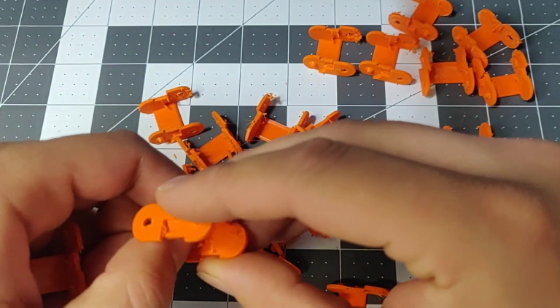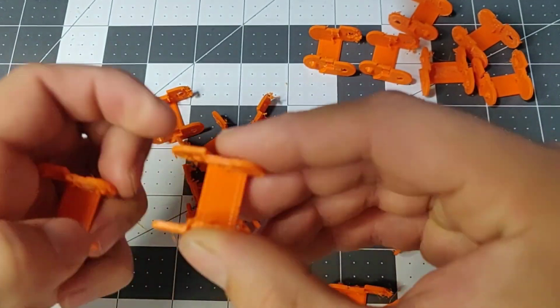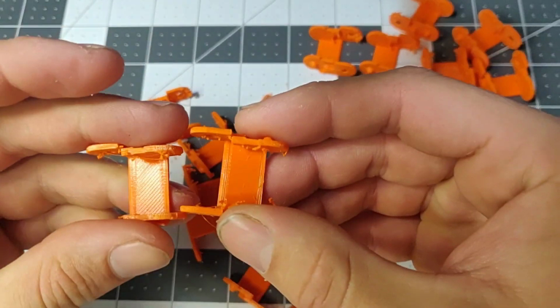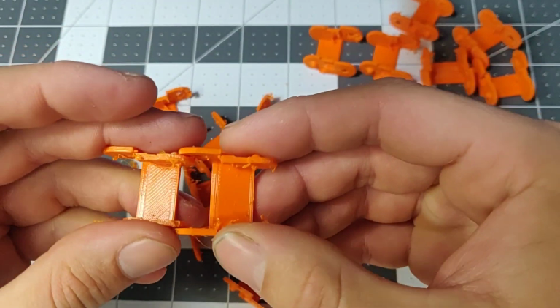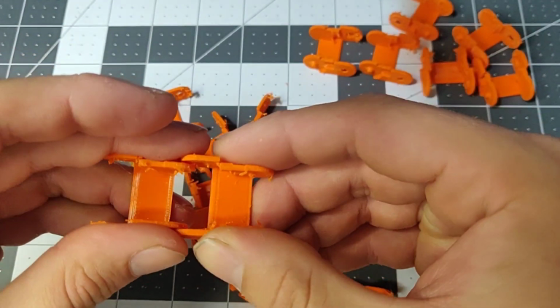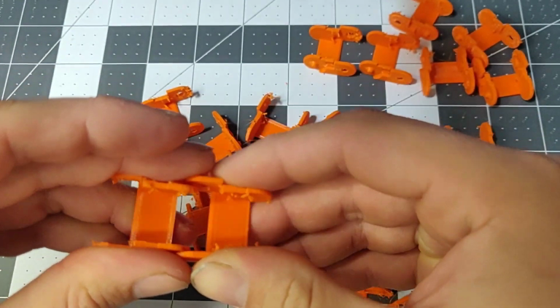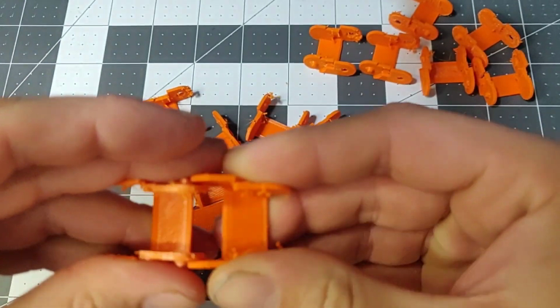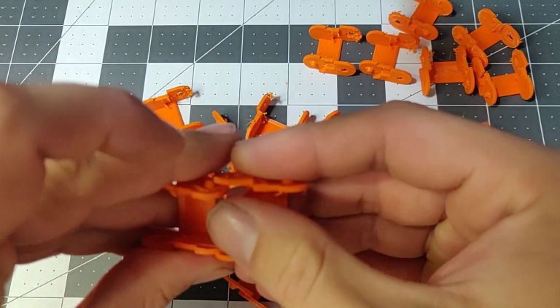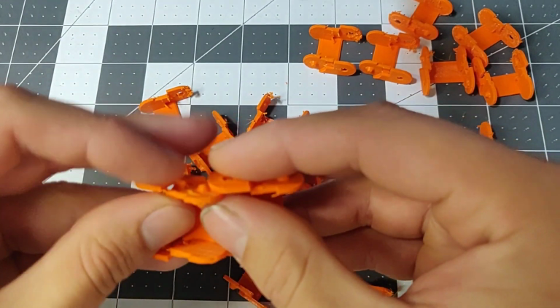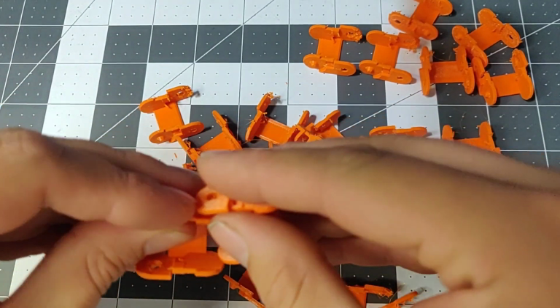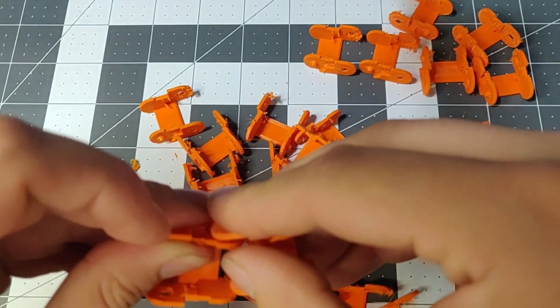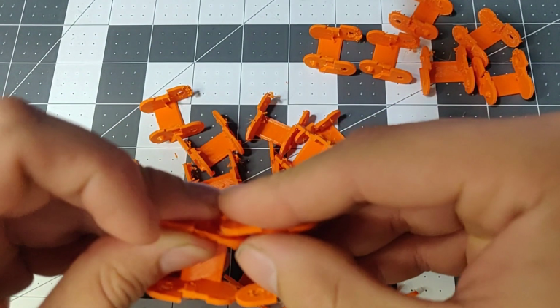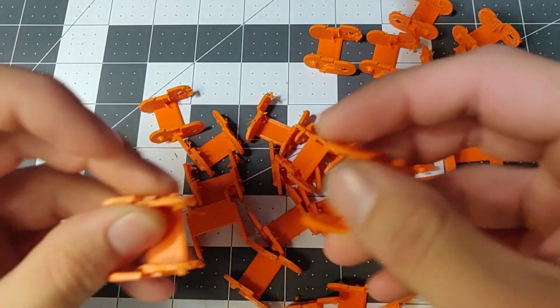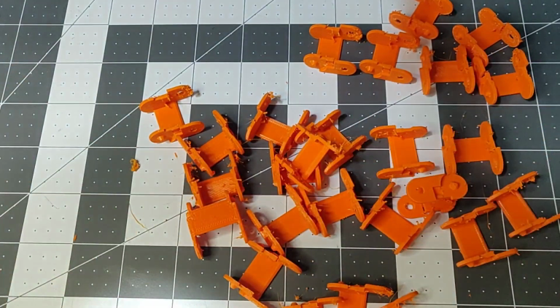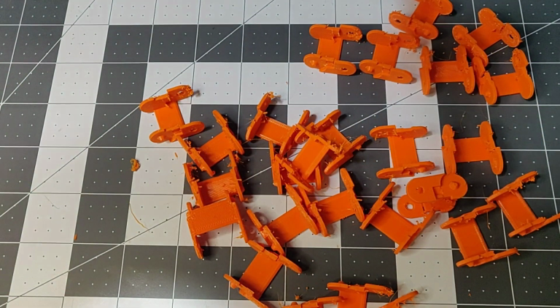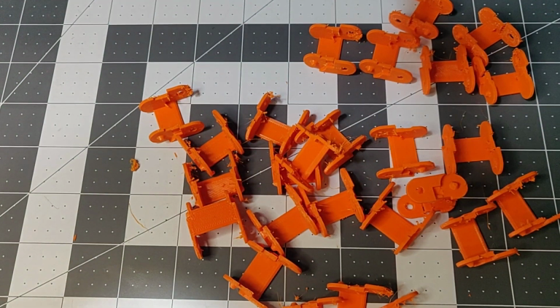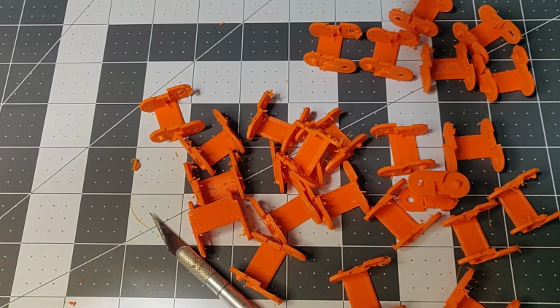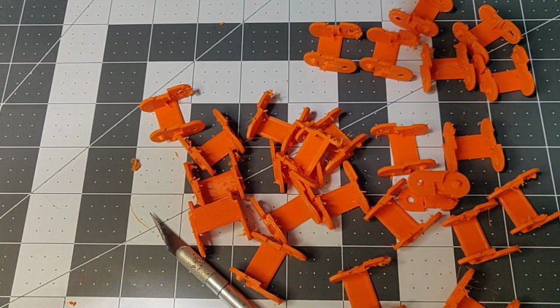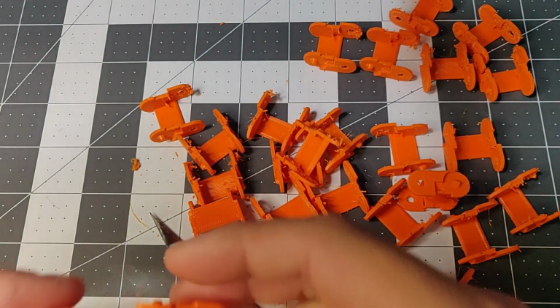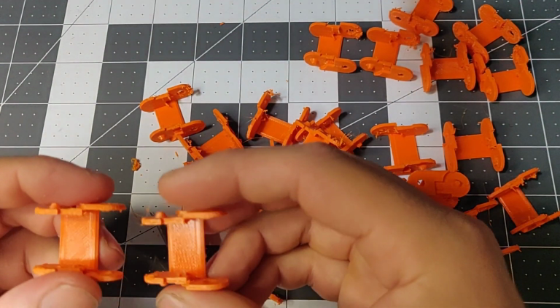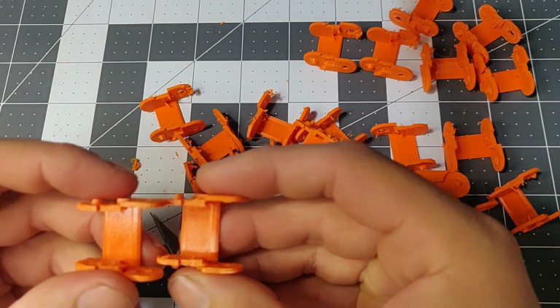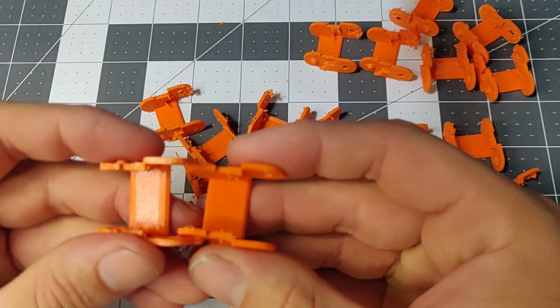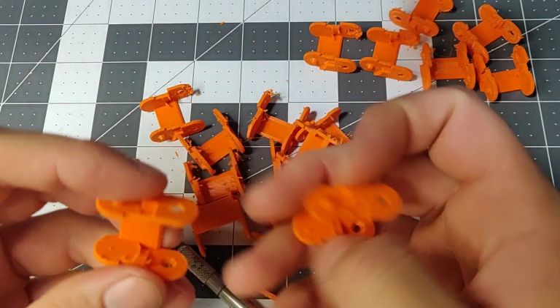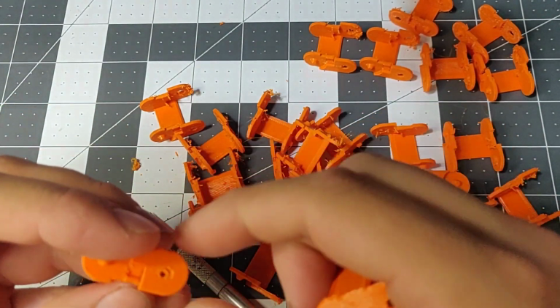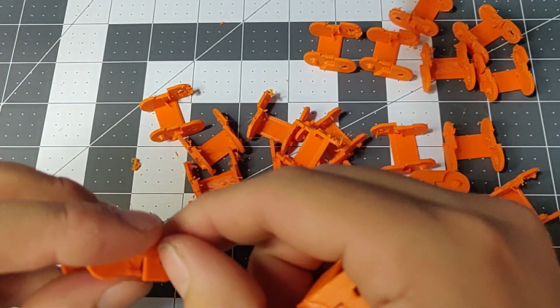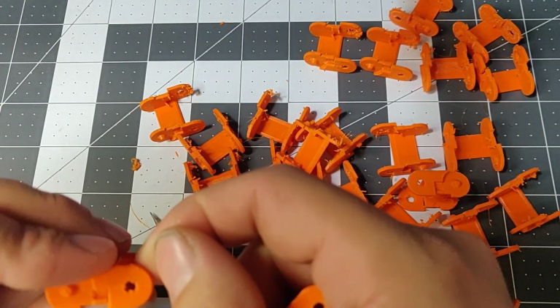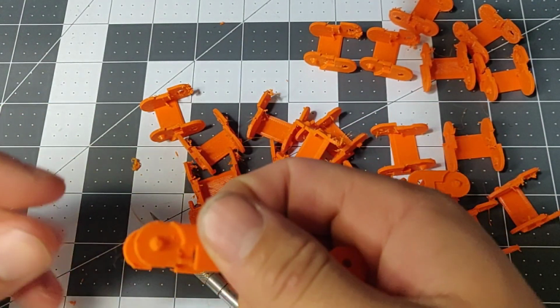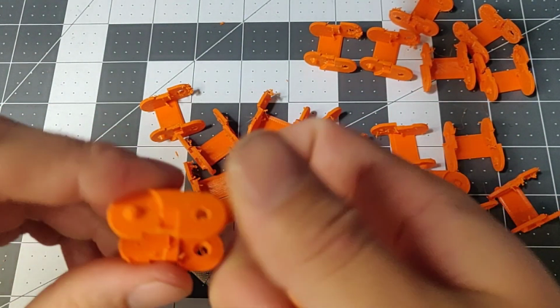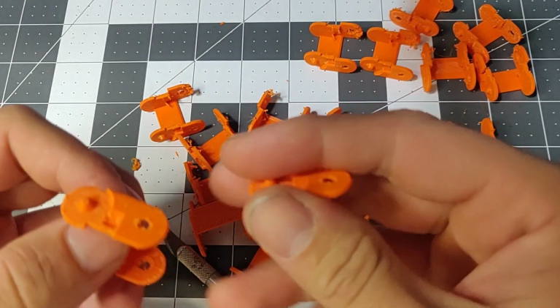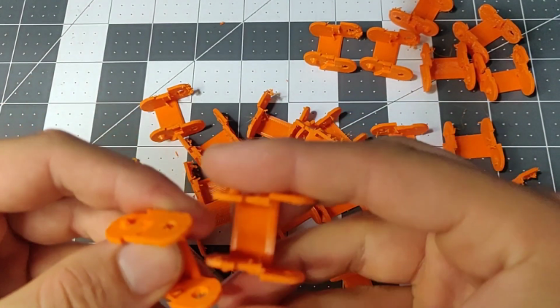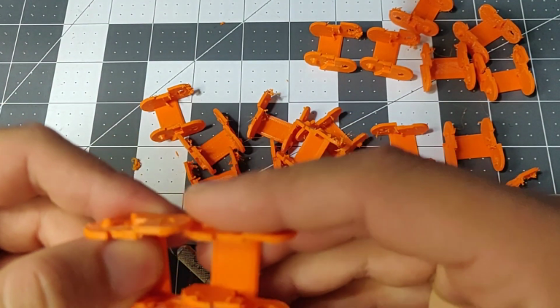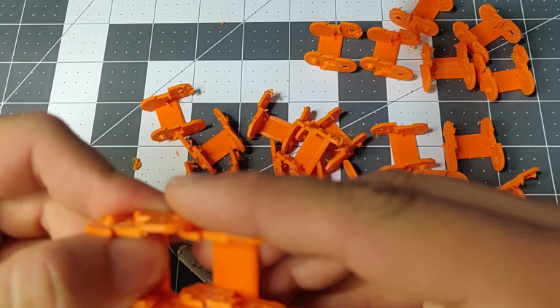Just a little bit of cleanup and they should snap together. Right here, a couple of these cleaned up somewhat. Let's see if they snap together nicely.